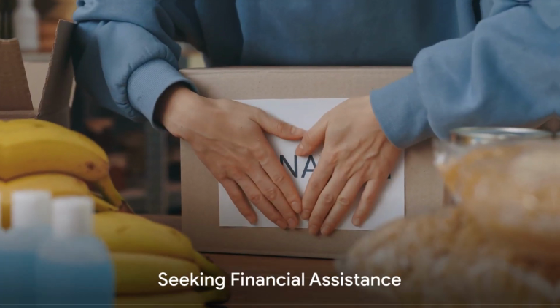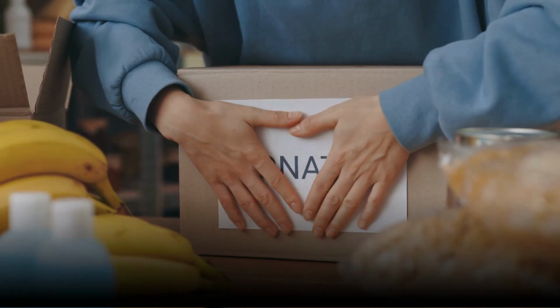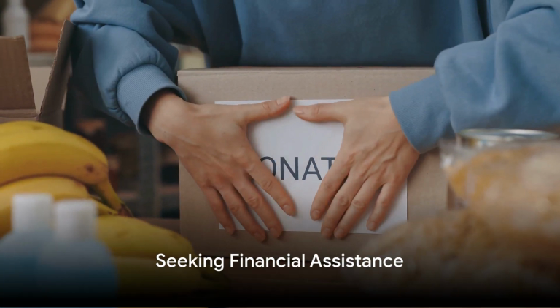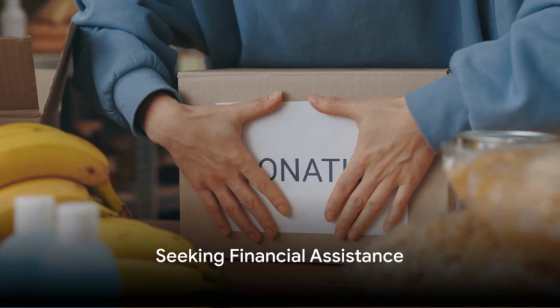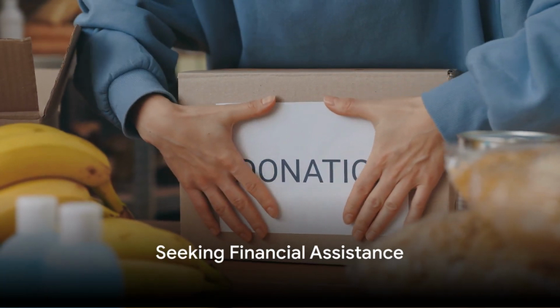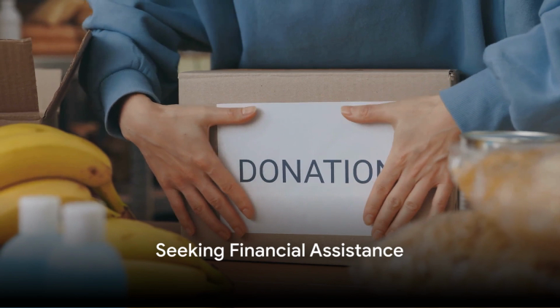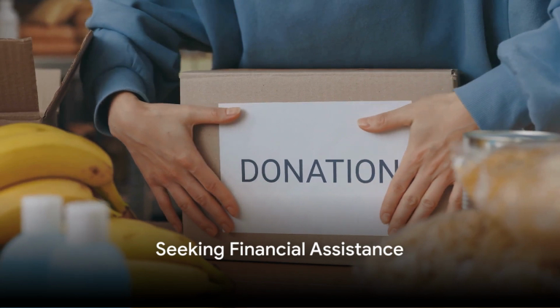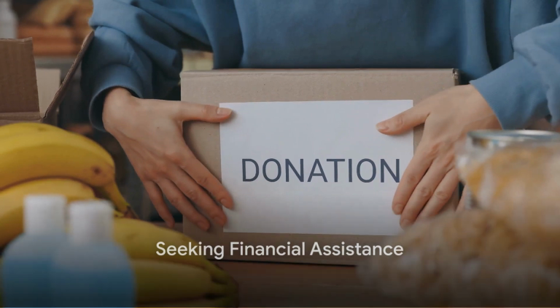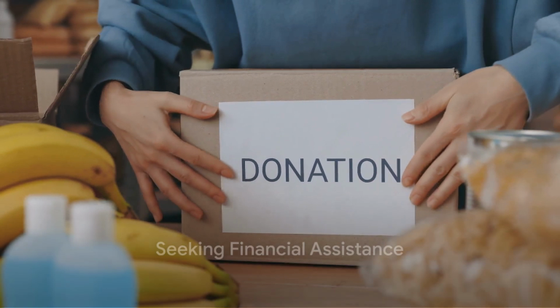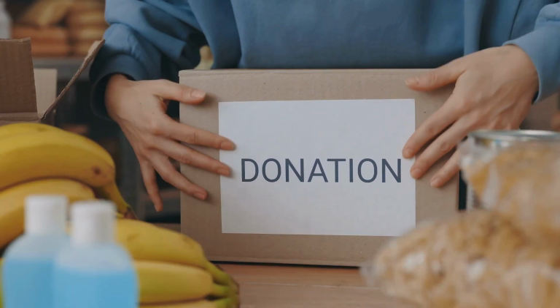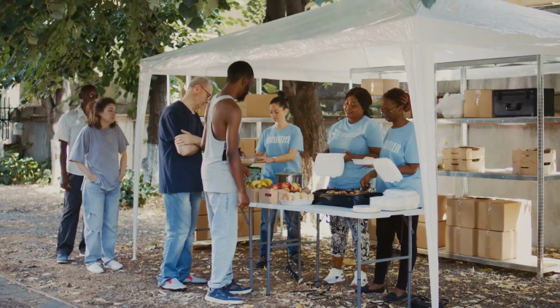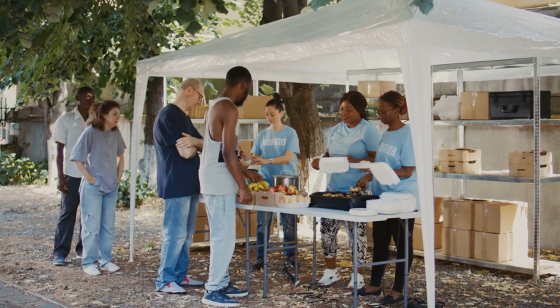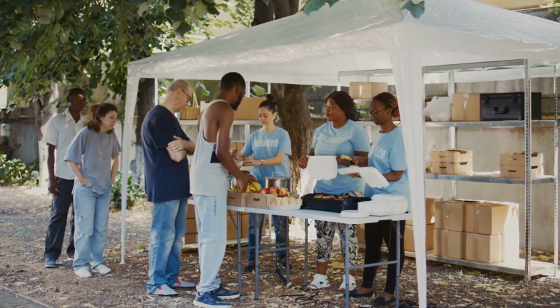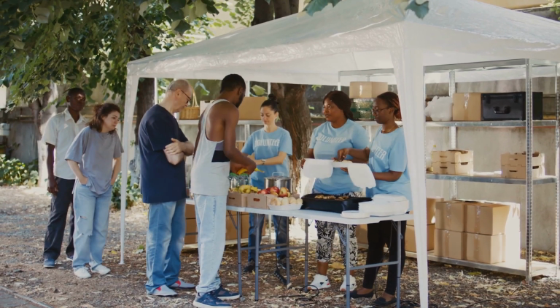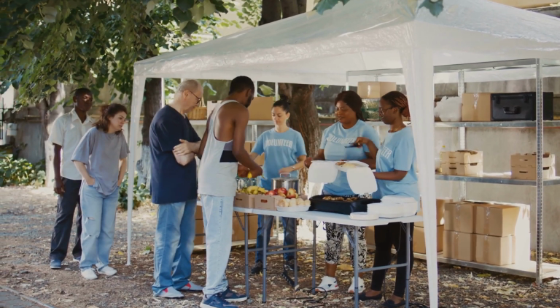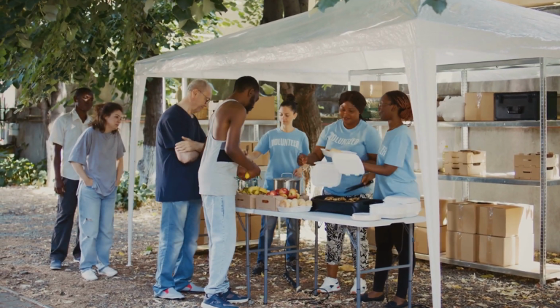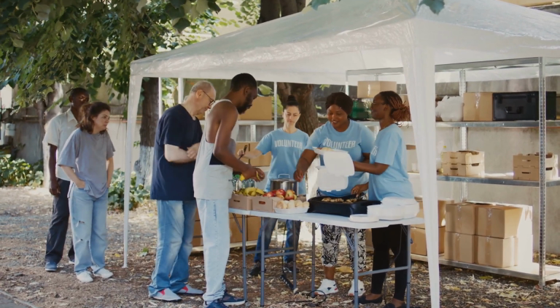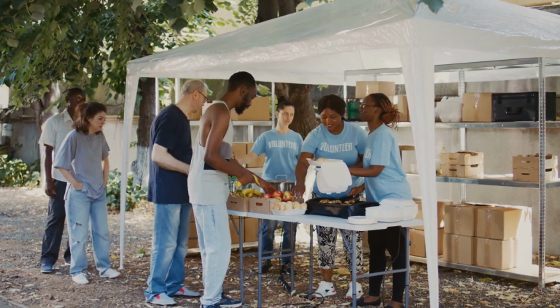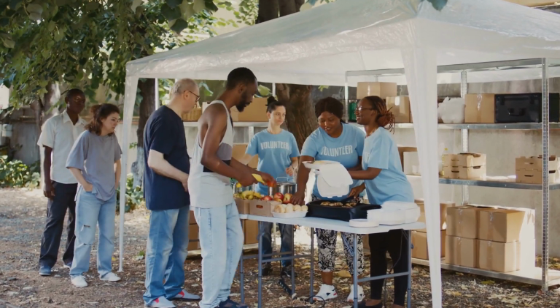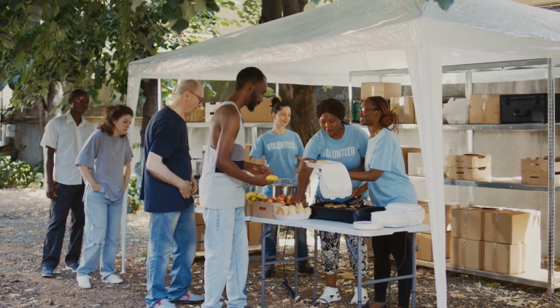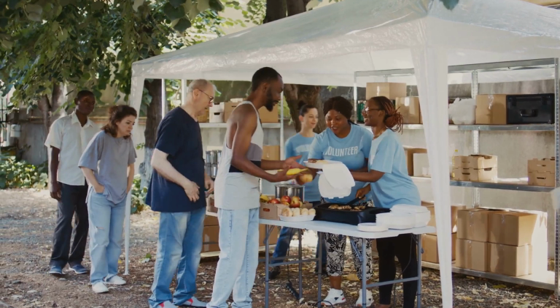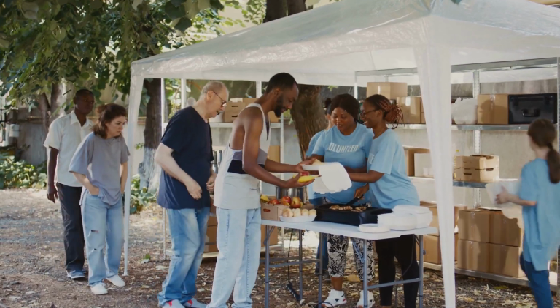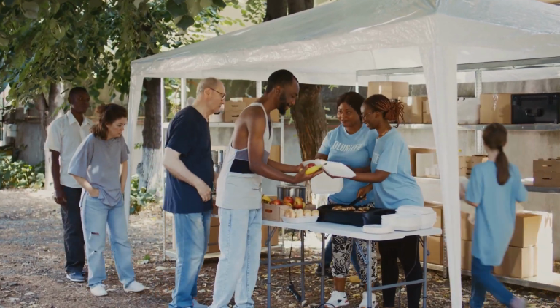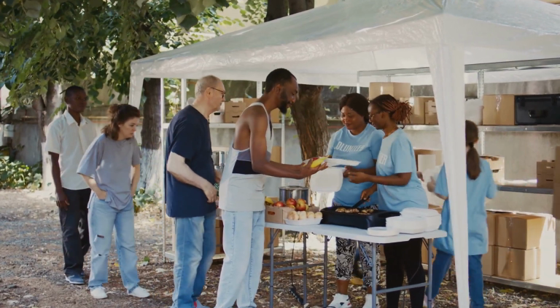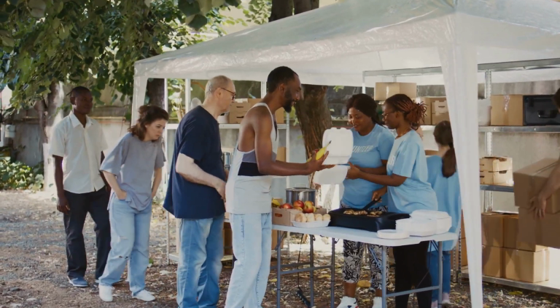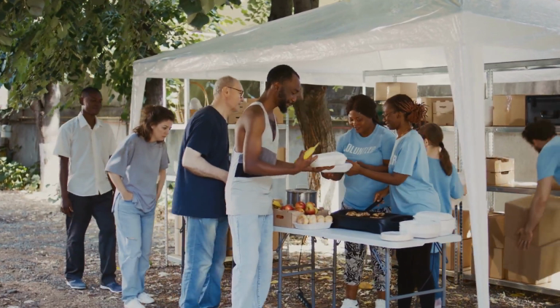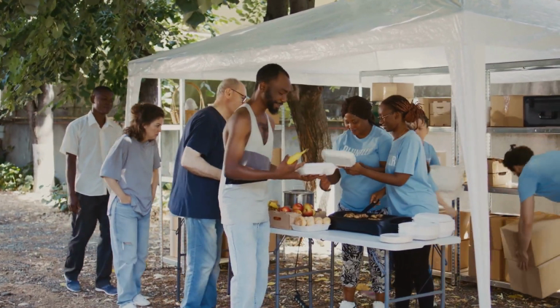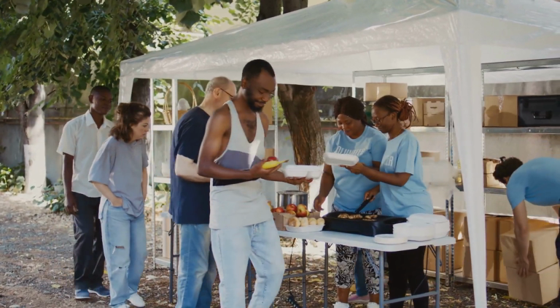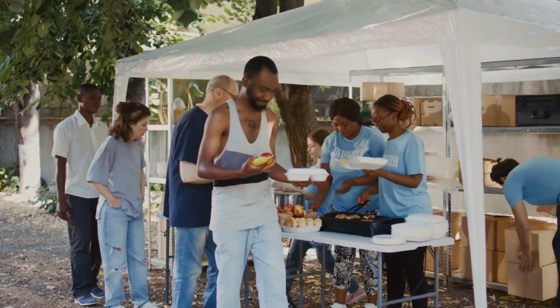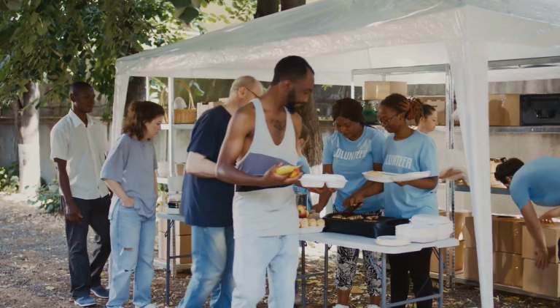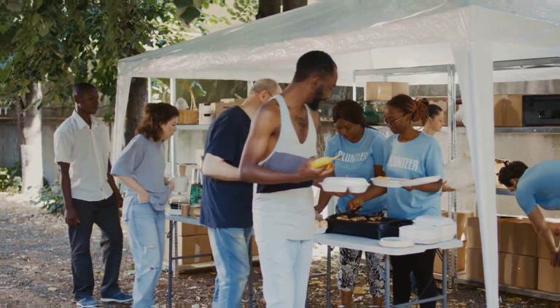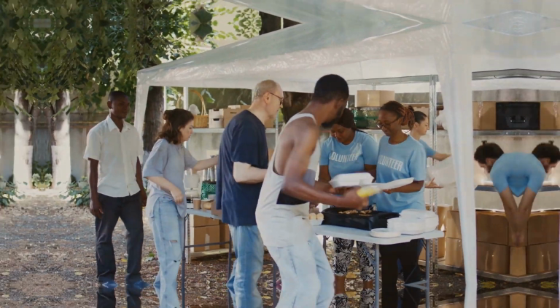Sixth, seek financial assistance. There are many organizations out there that offer financial assistance to those in need. This could be in the form of food banks, utility assistance, or even housing support.